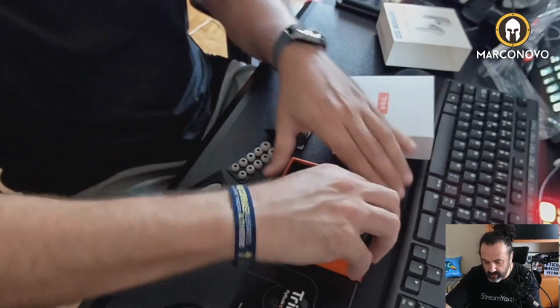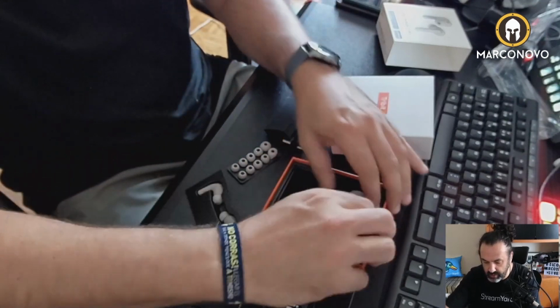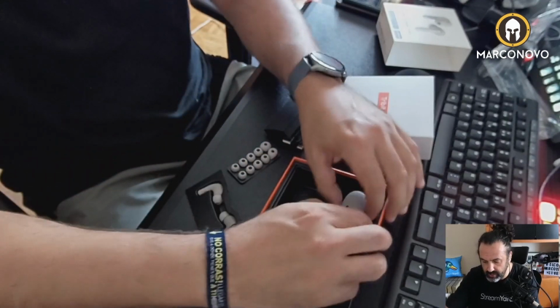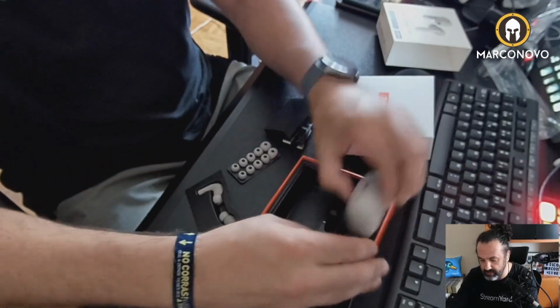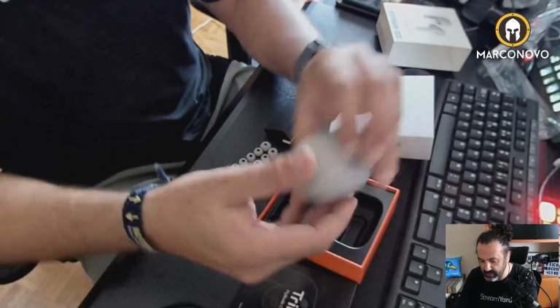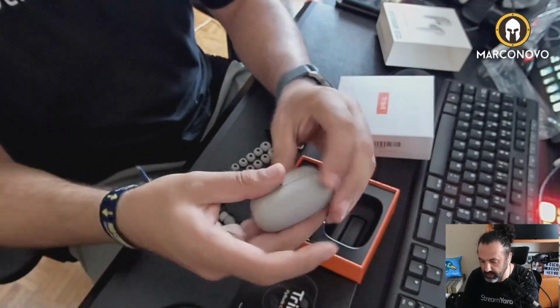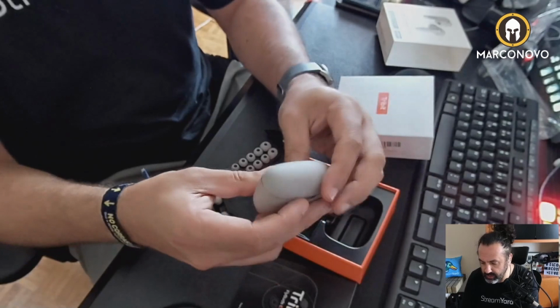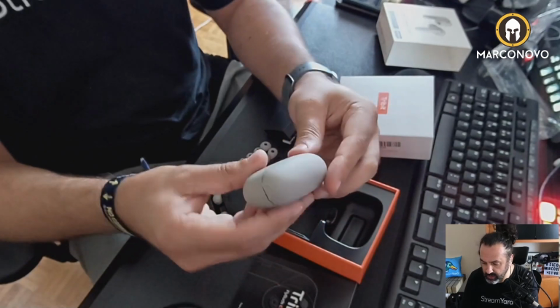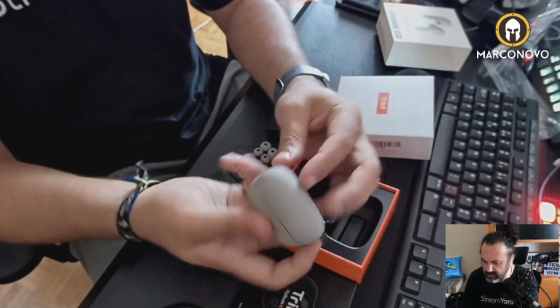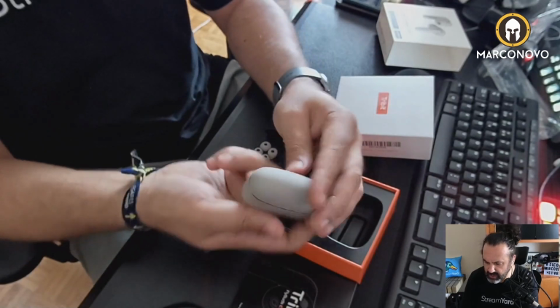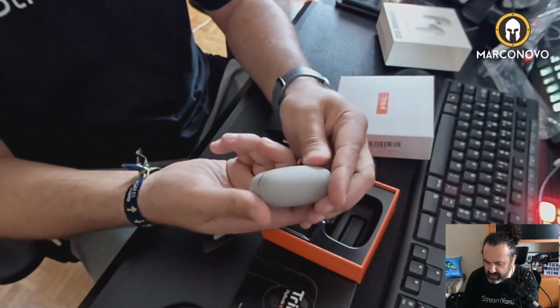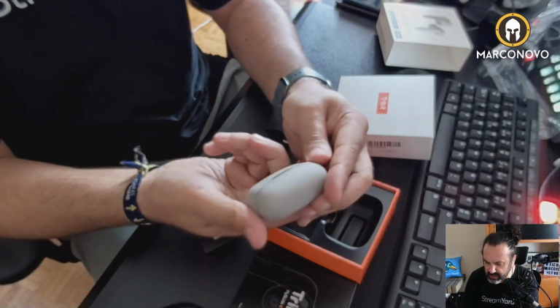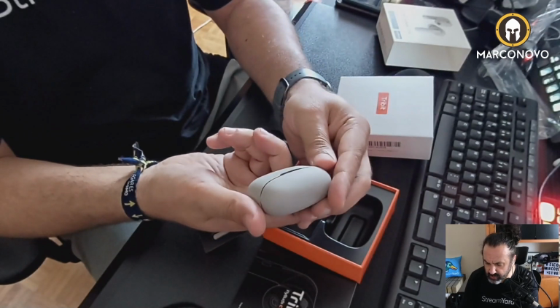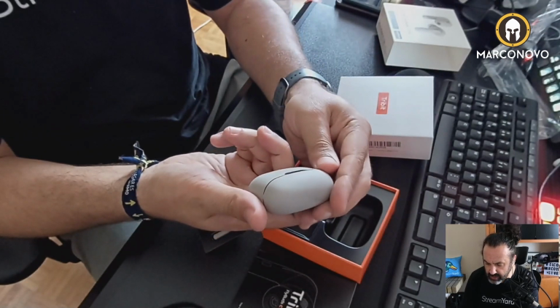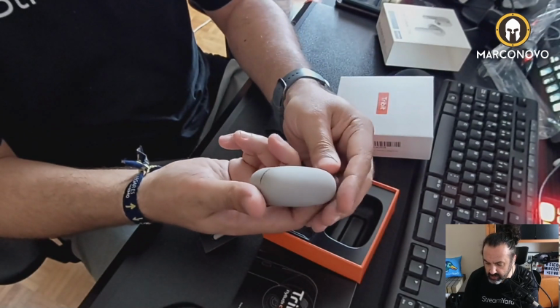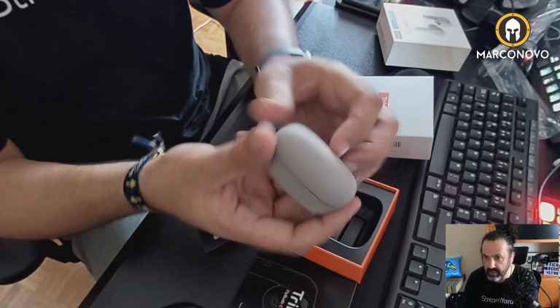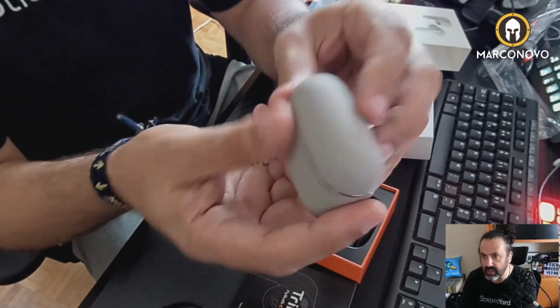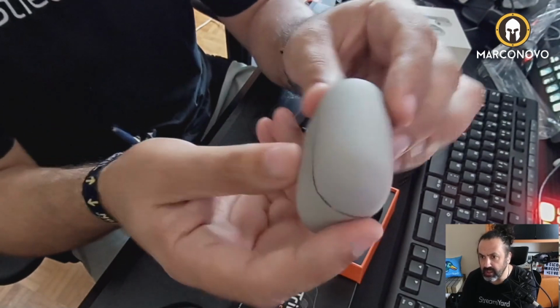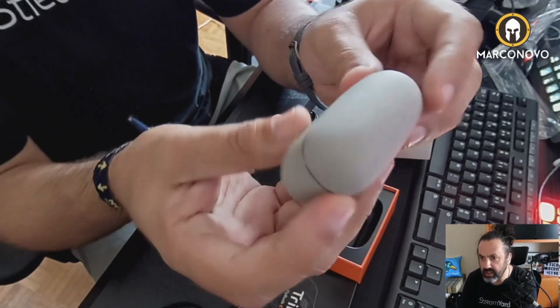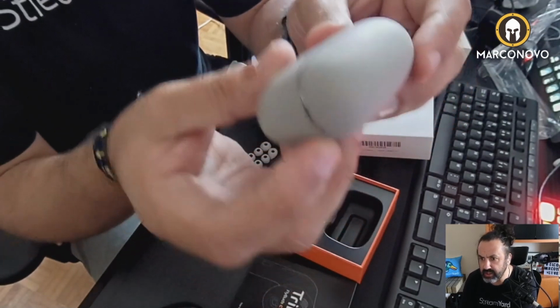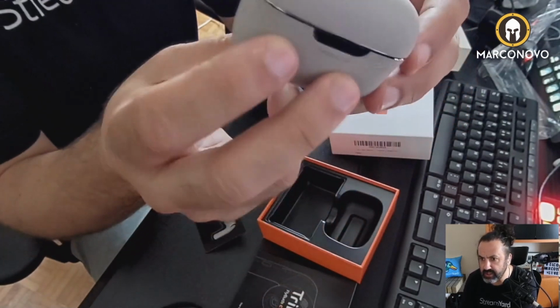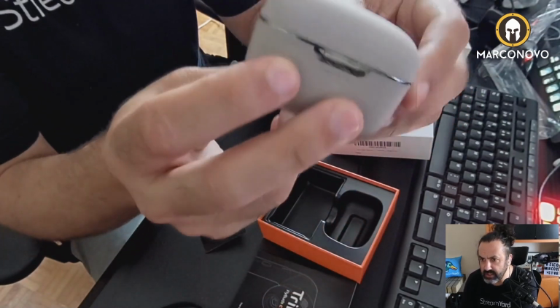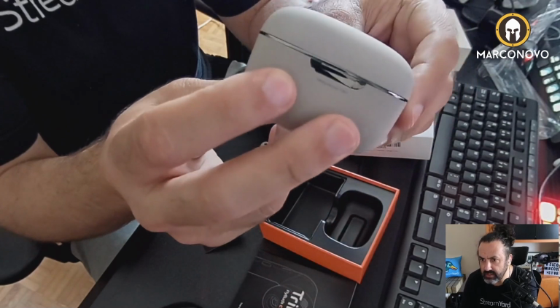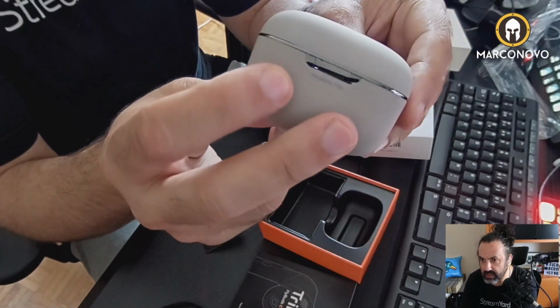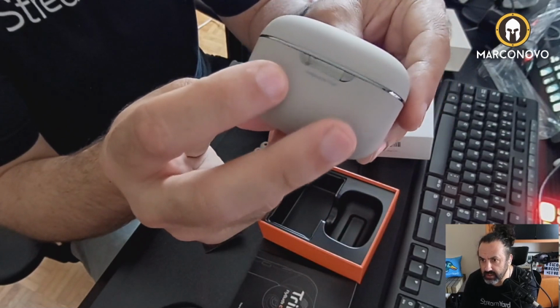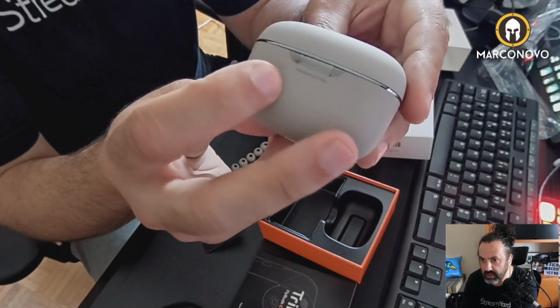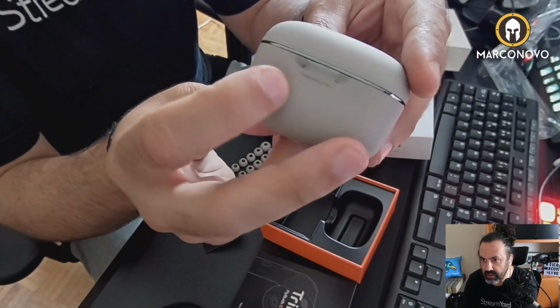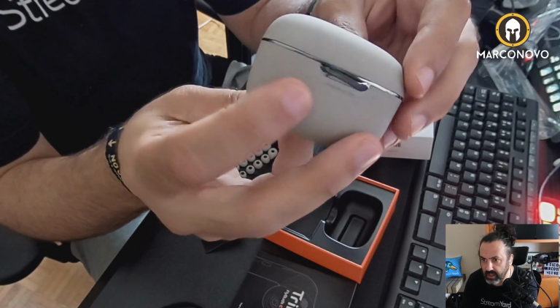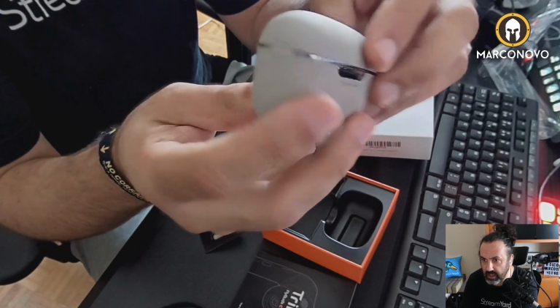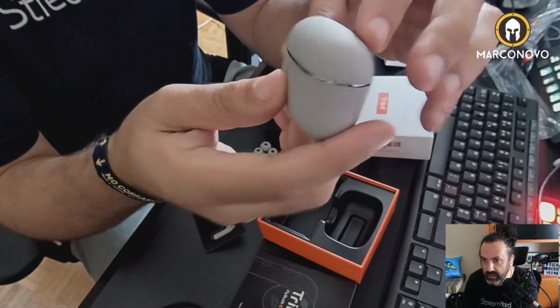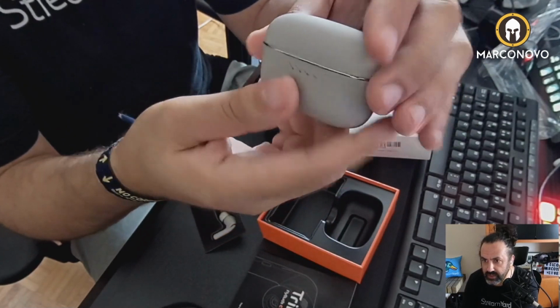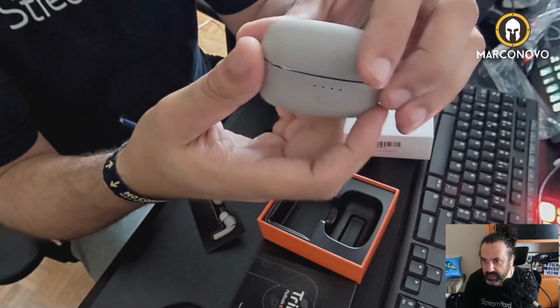And here we have this cute — oh, the case is really cute. As you can see, I love this case.